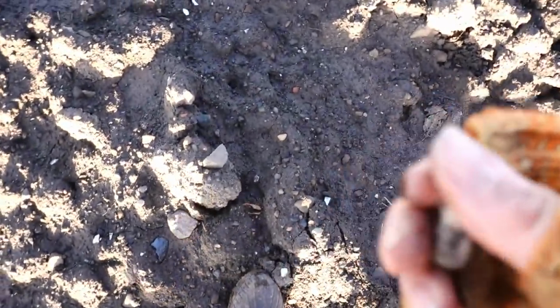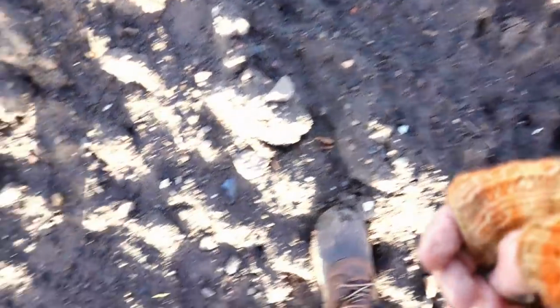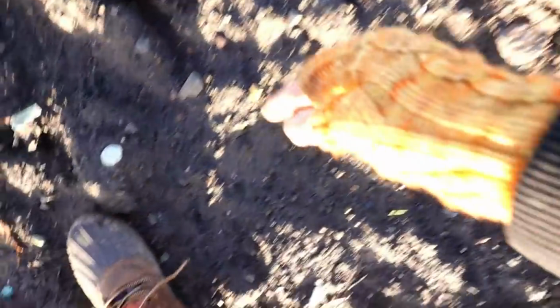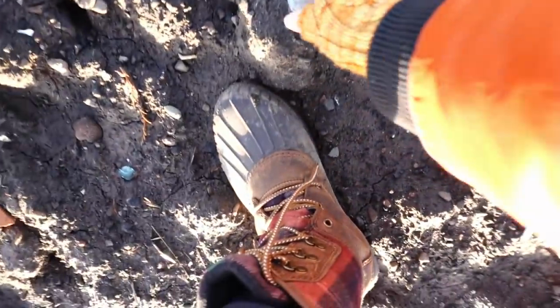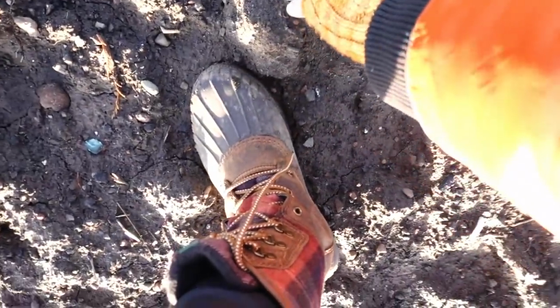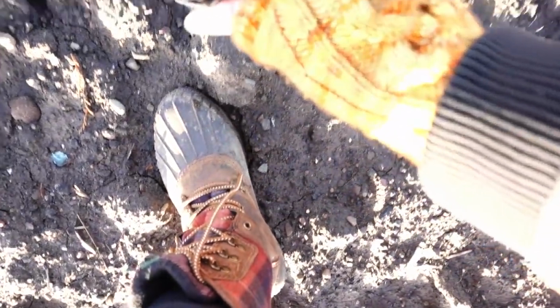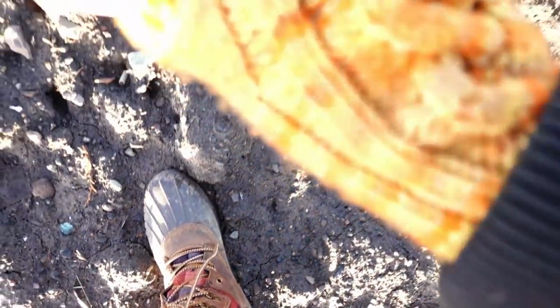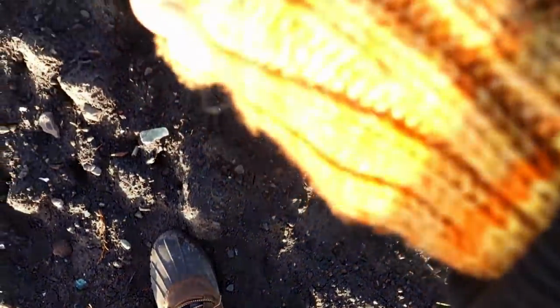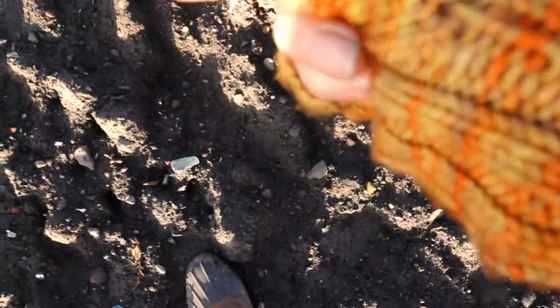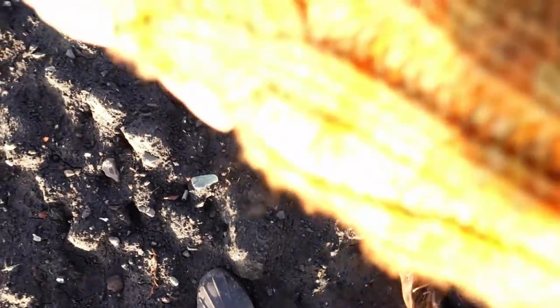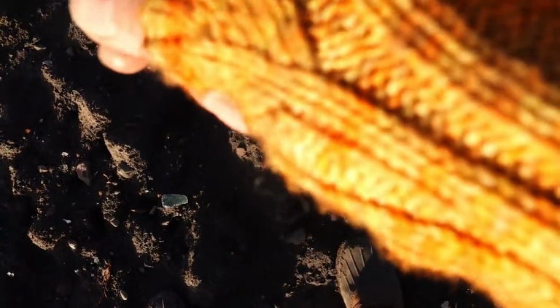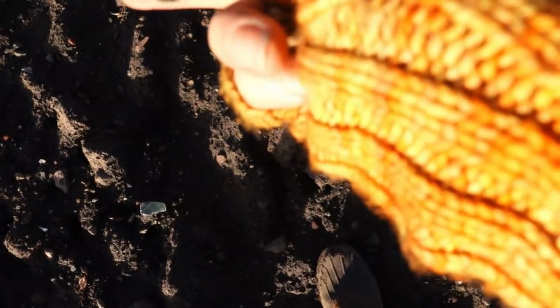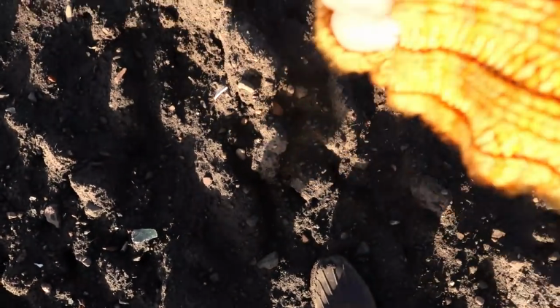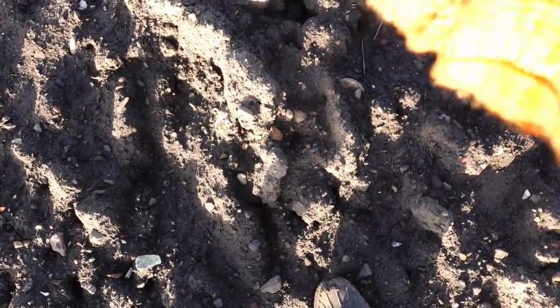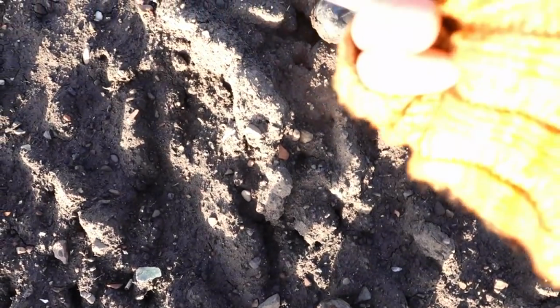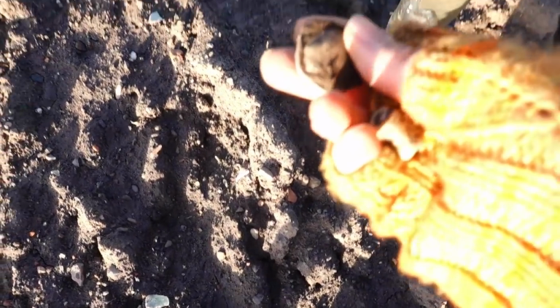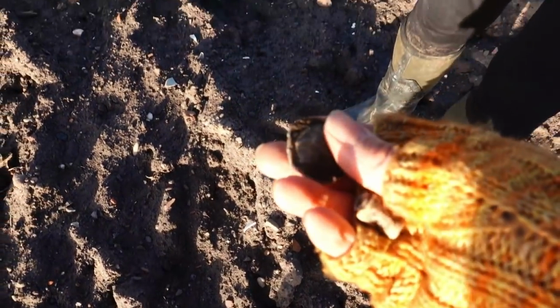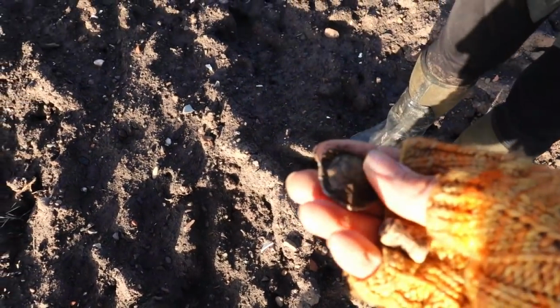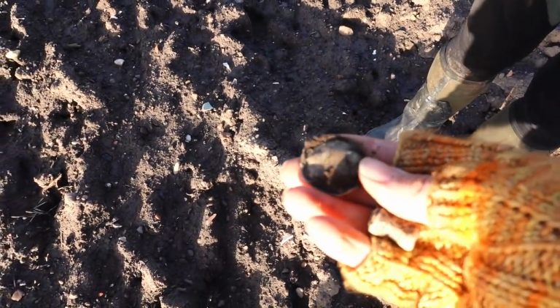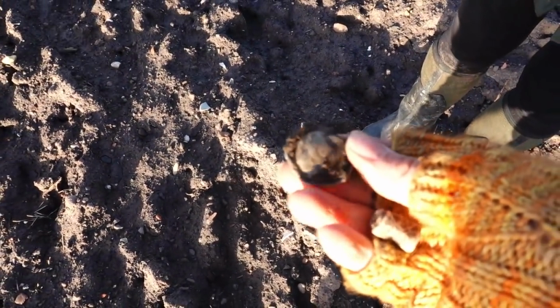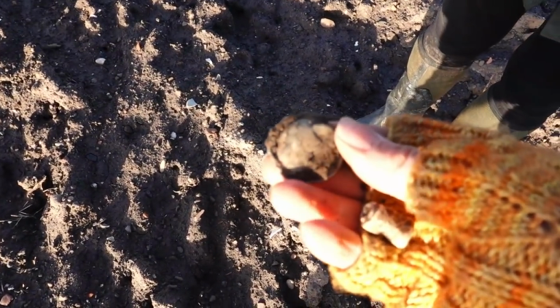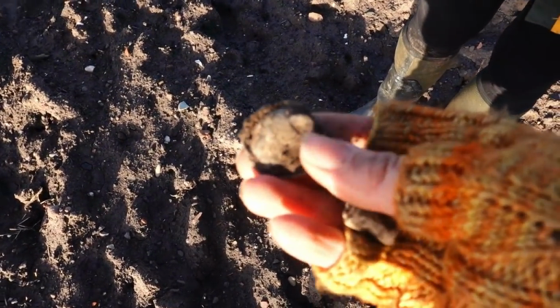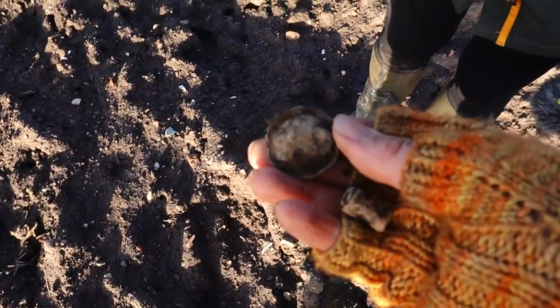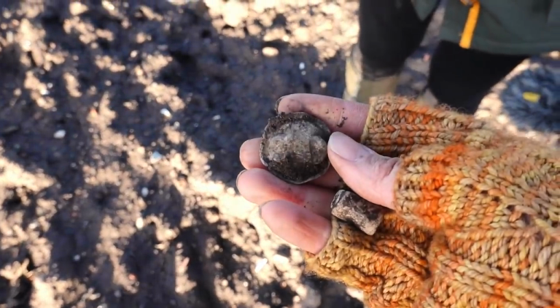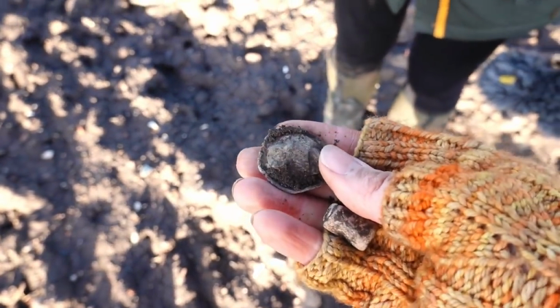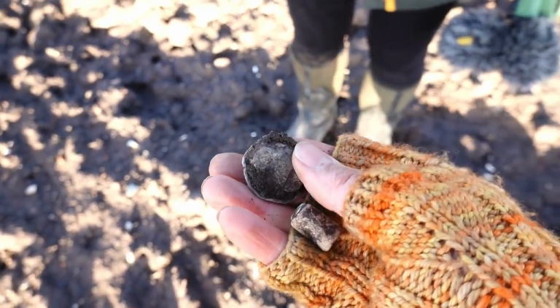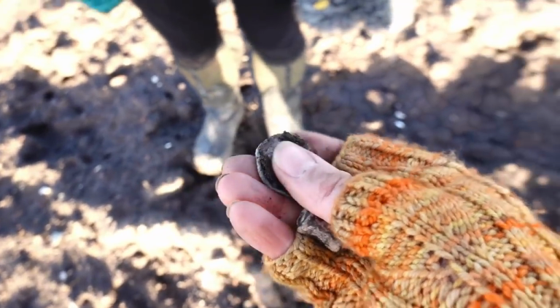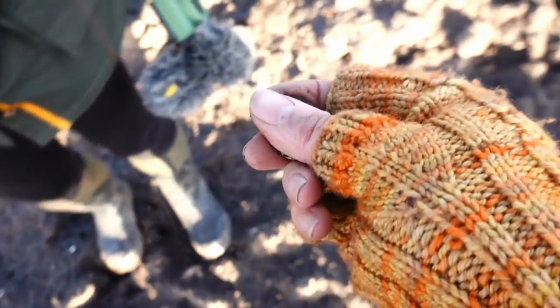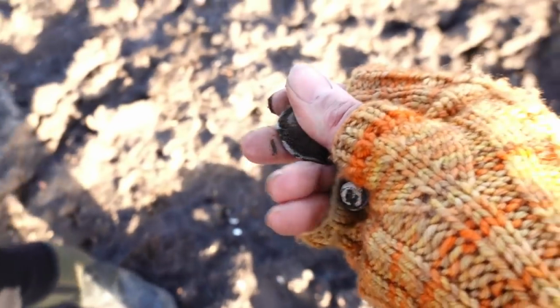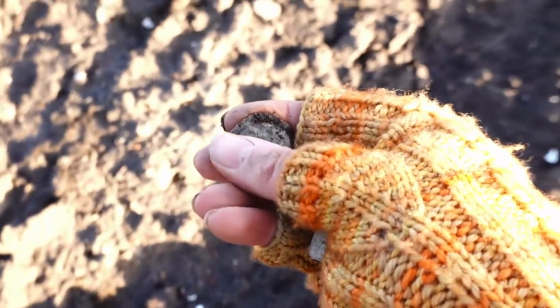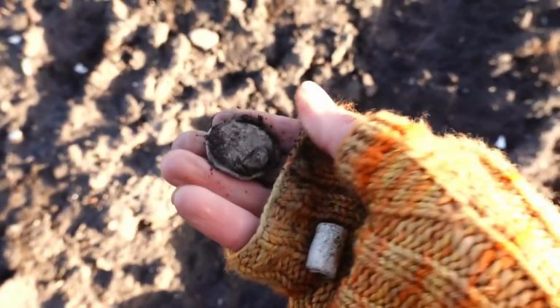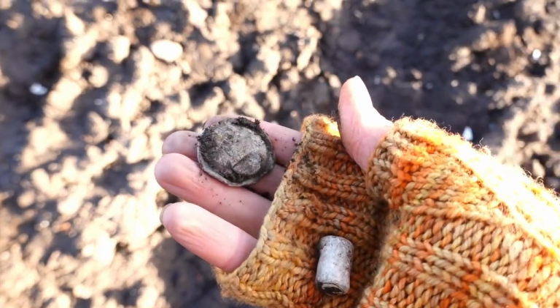Is that another bit of lead? Oh it is — it's another bit of lead. That's interesting. What's that? Like a button — it's weird. It's like dome-shaped on the top.